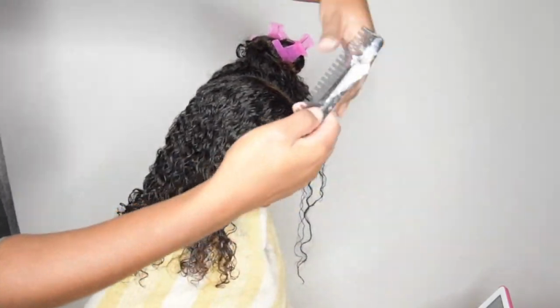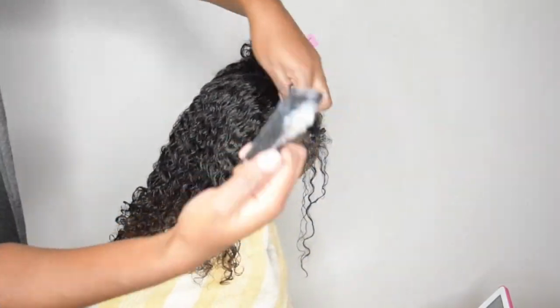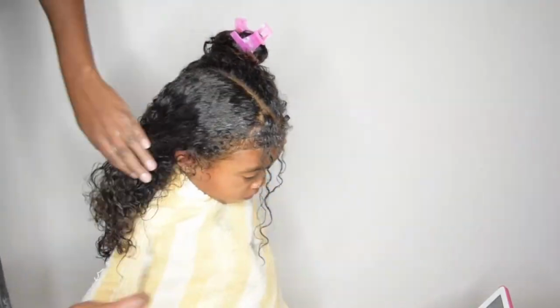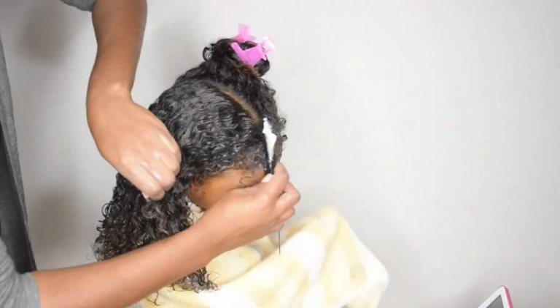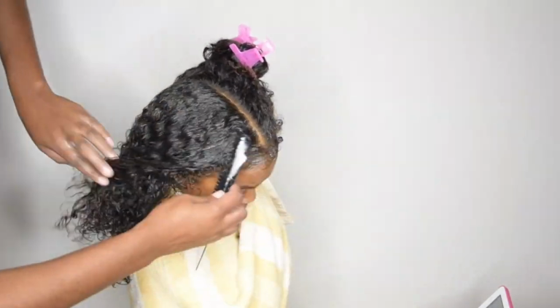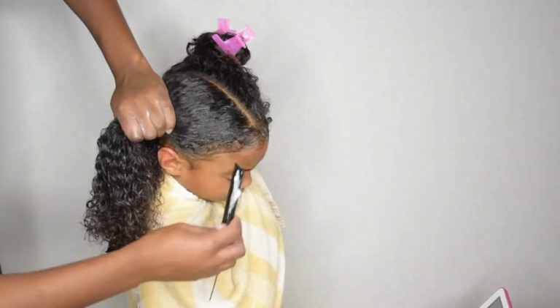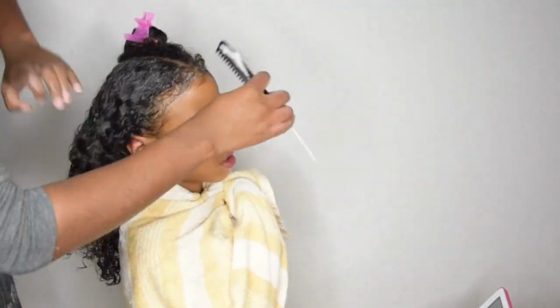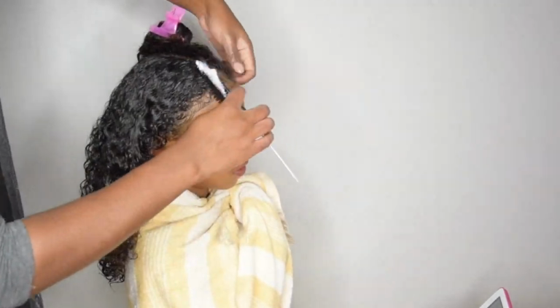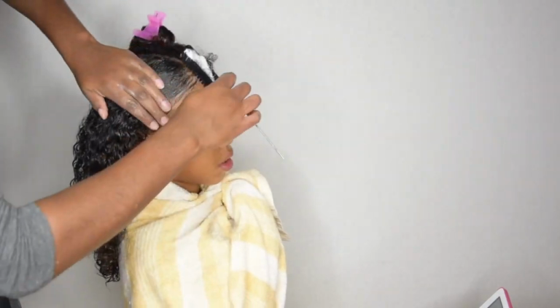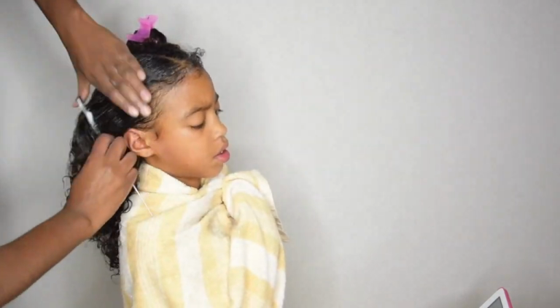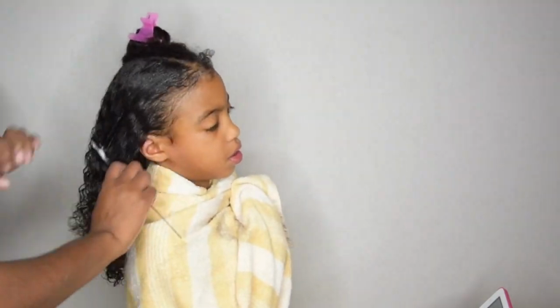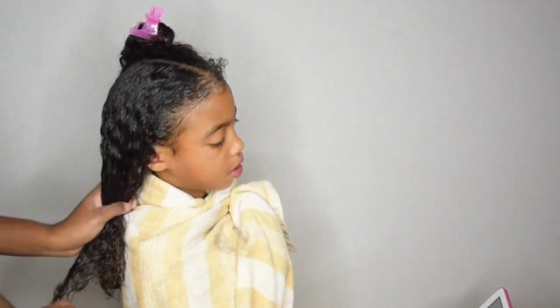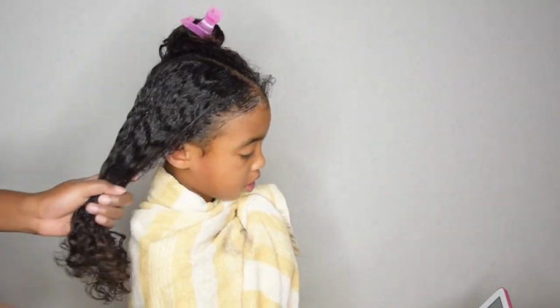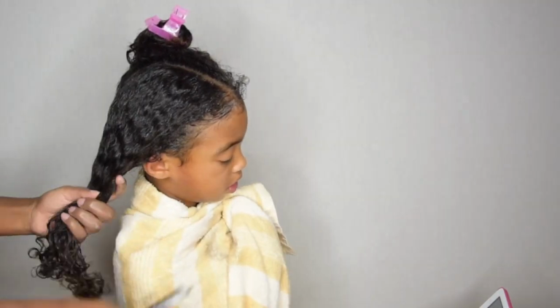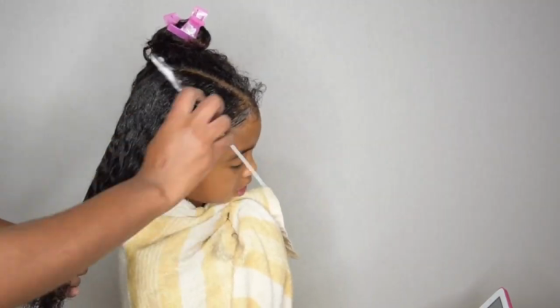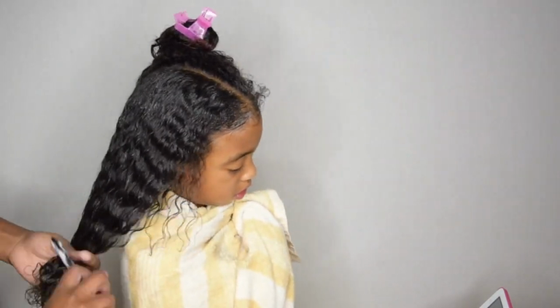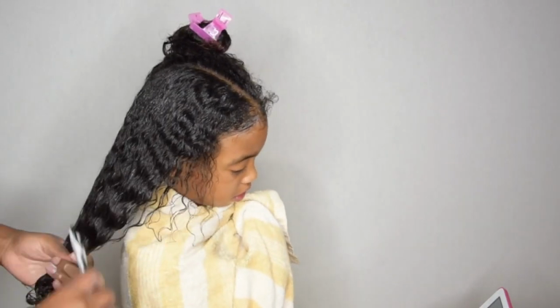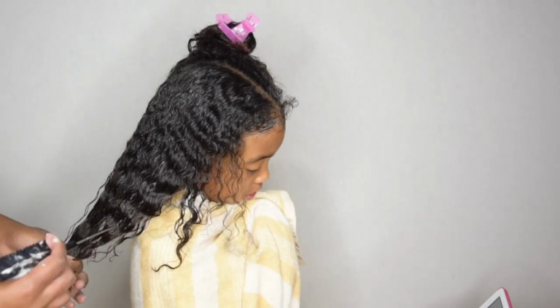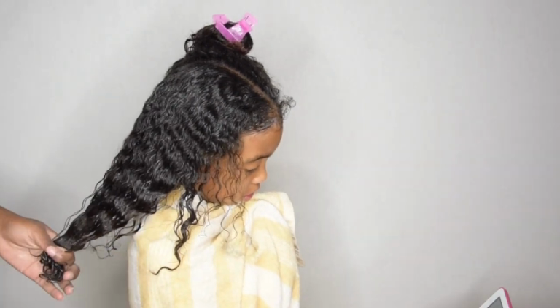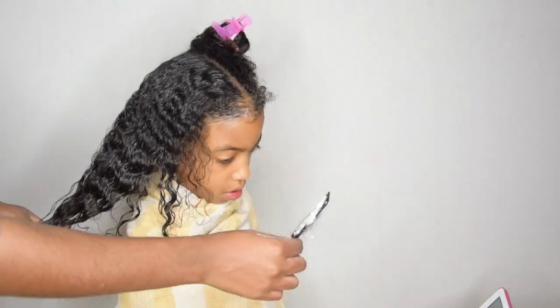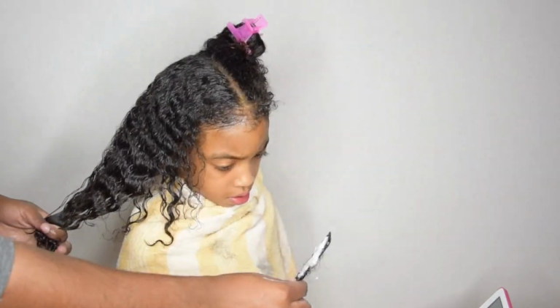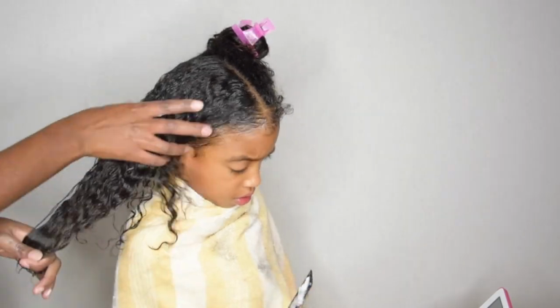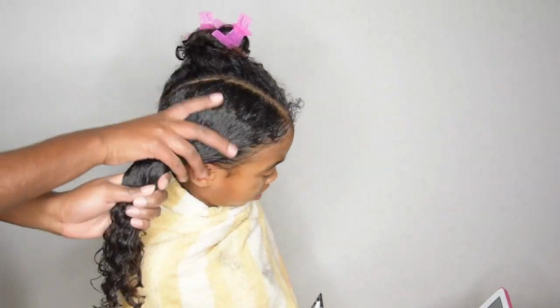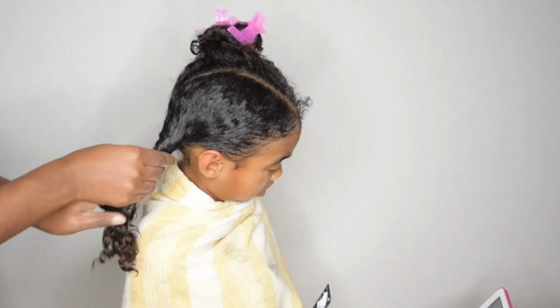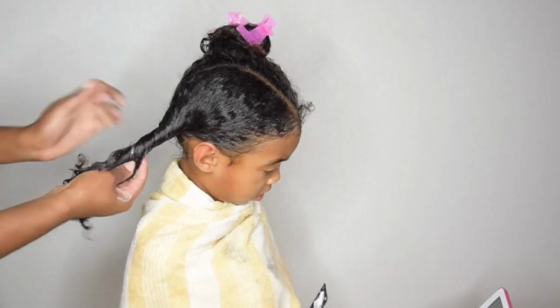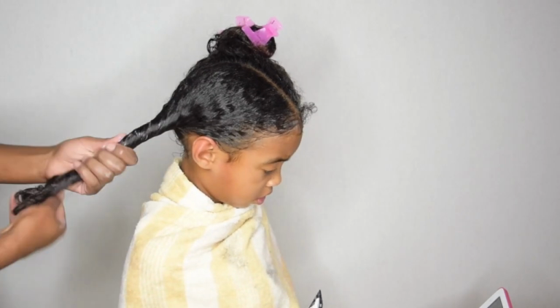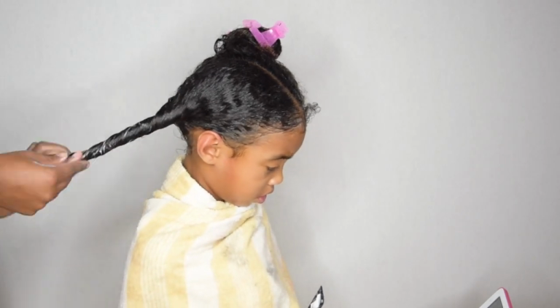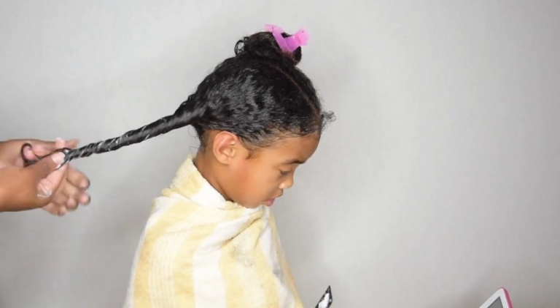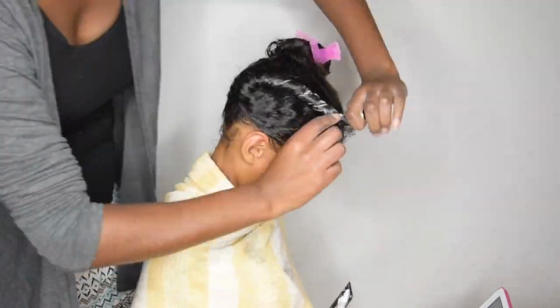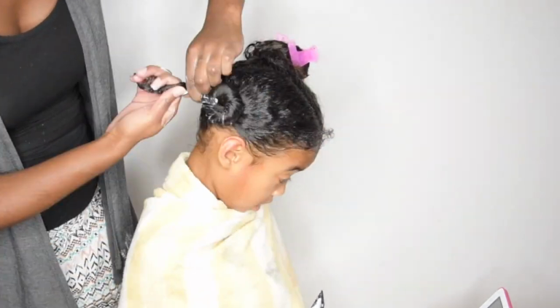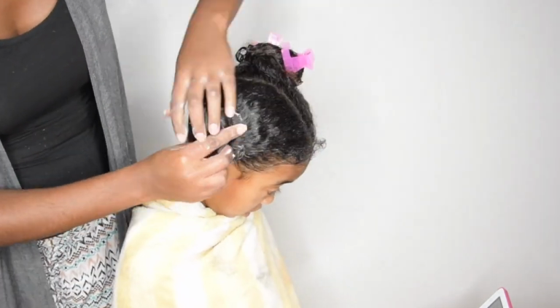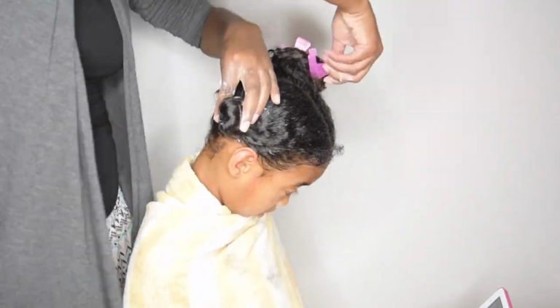This is basically how you can get rid of lice. You have to repeat all of these steps after seven to nine days to make sure you've broken the cycle. I hope you enjoyed the video and I'll see you guys next time.